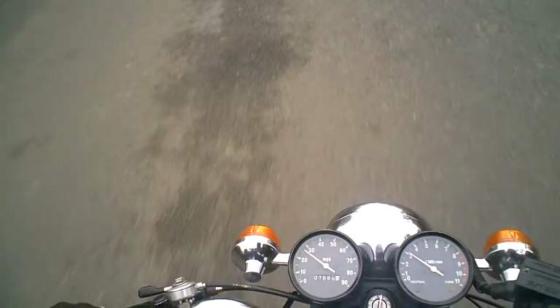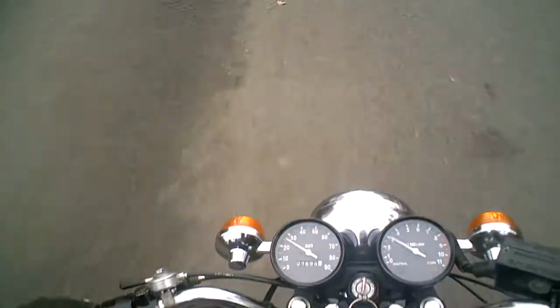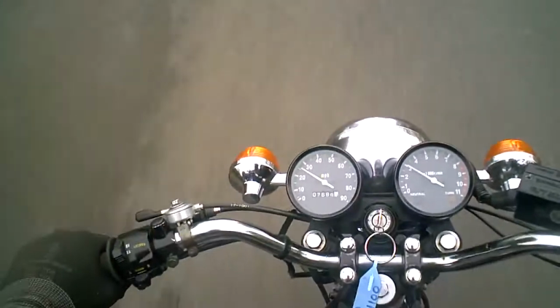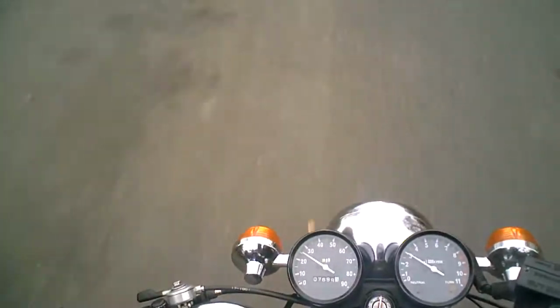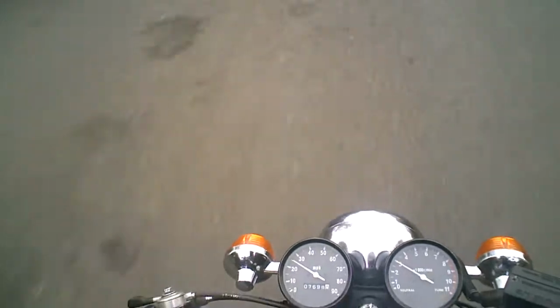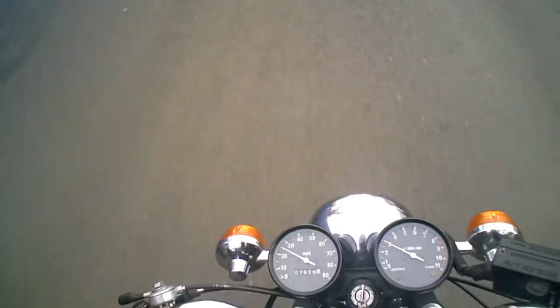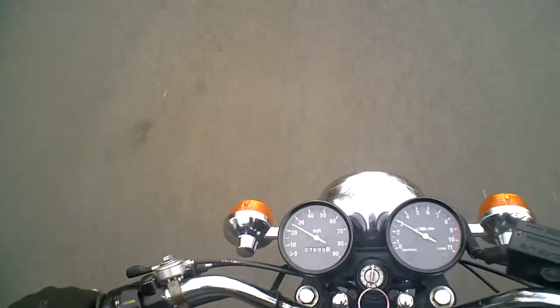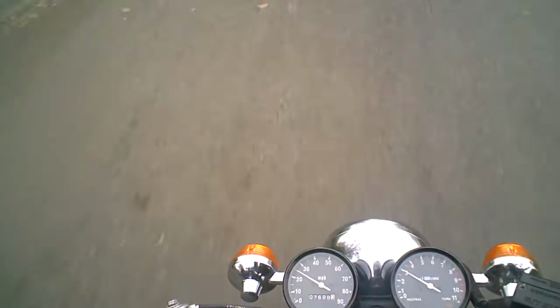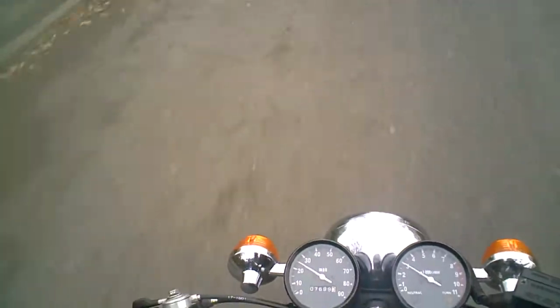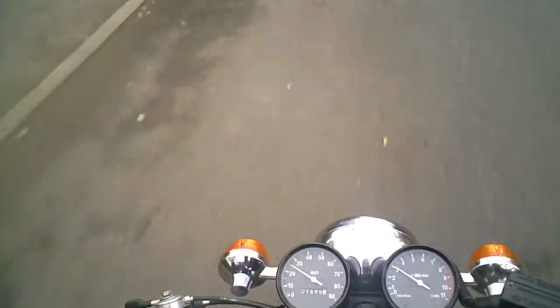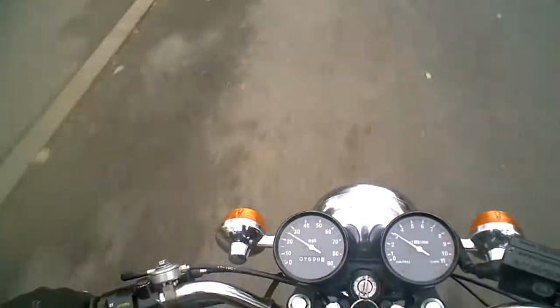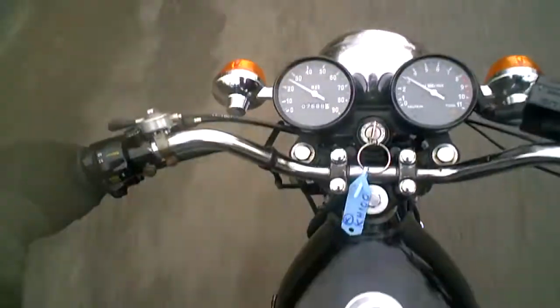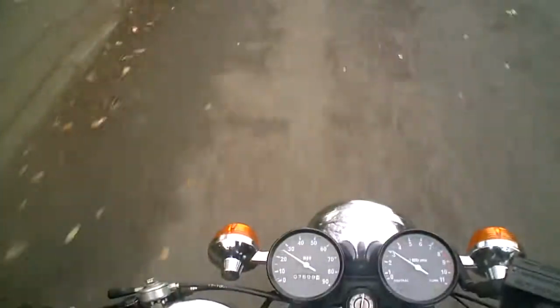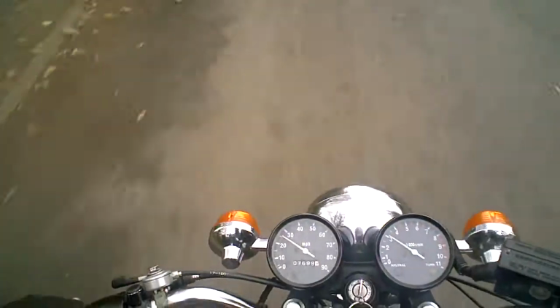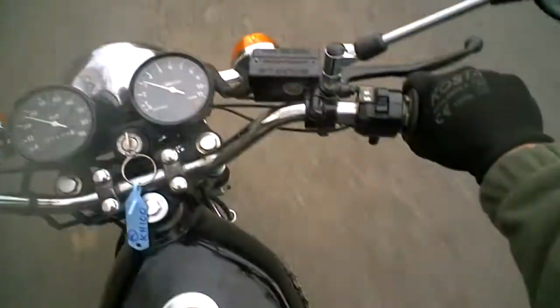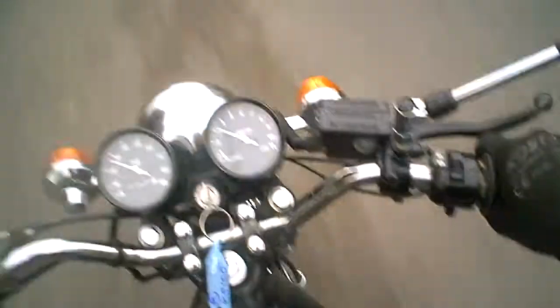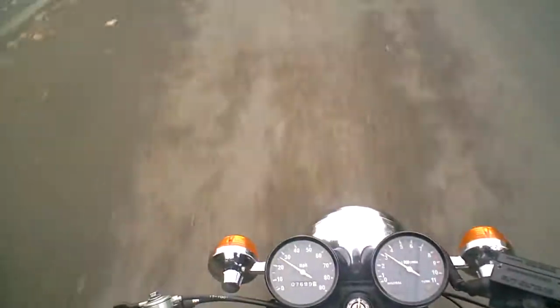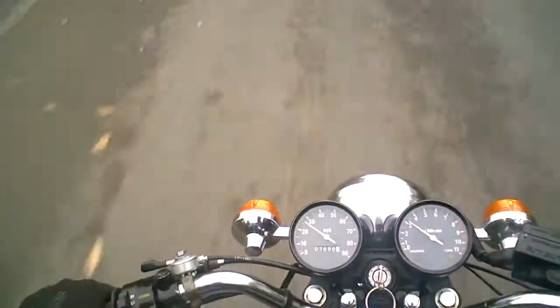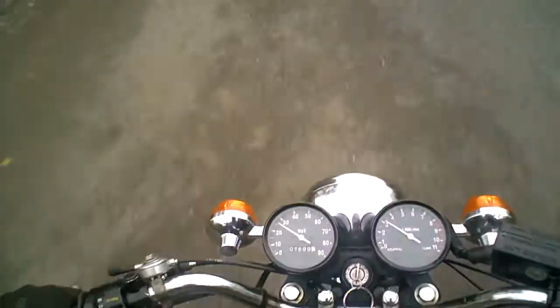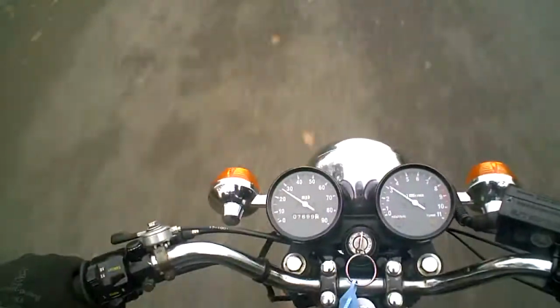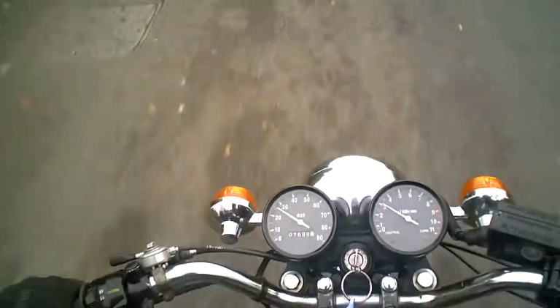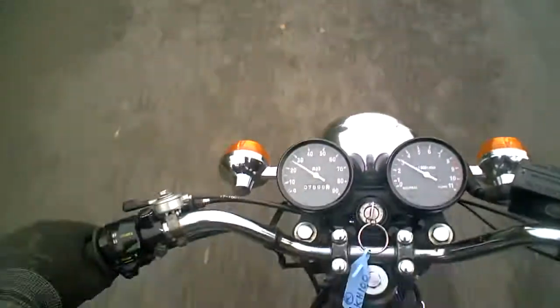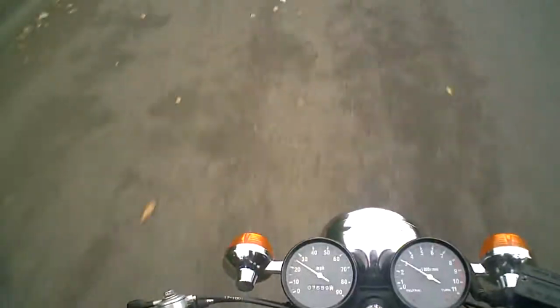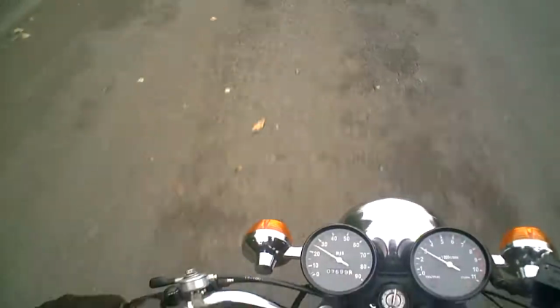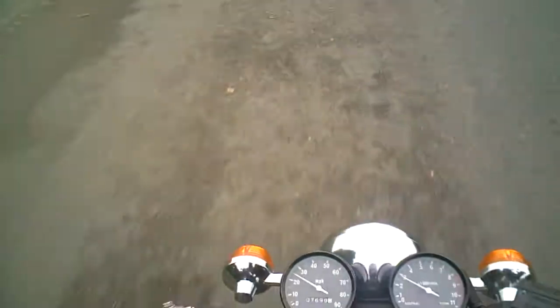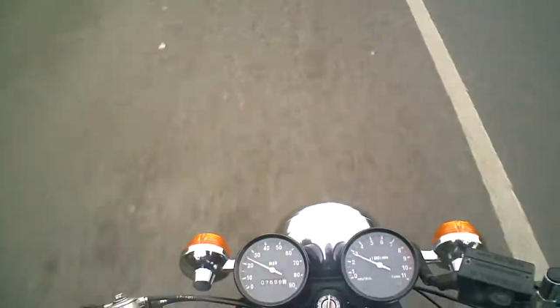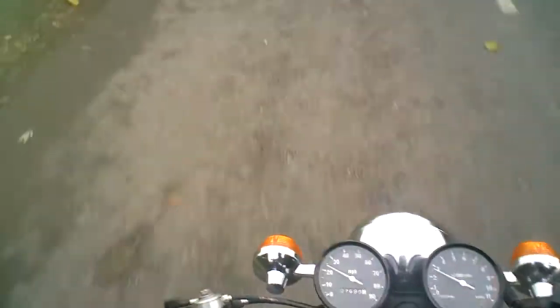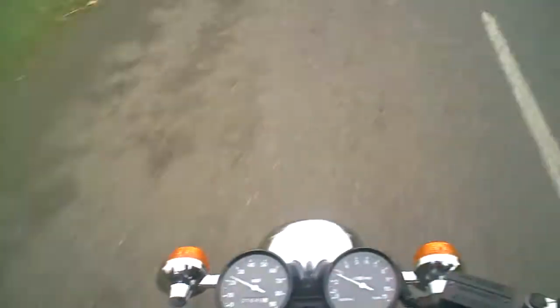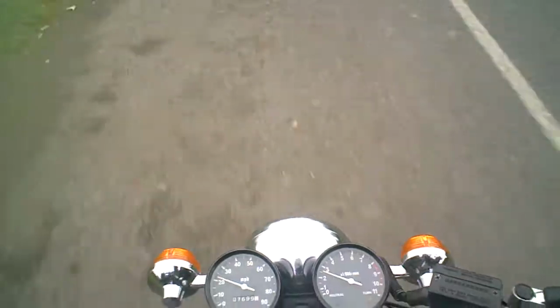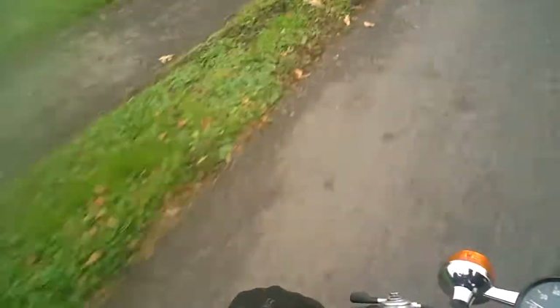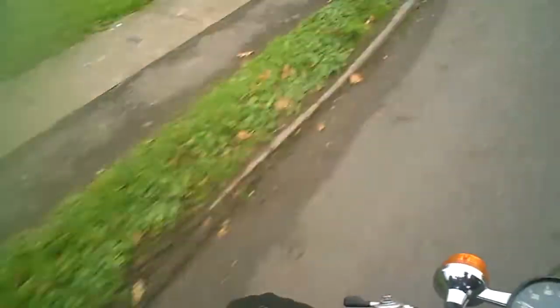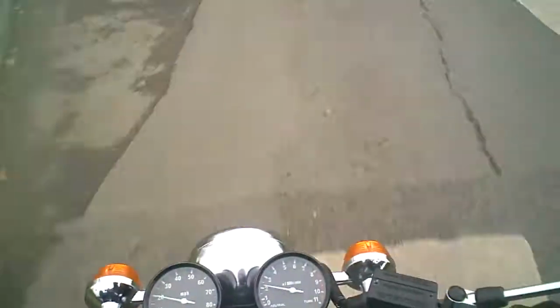It probably does about 50 miles or so on a tank, something like that. The suspension on the bike generally feels a little bit poor — it feels like the bumps come up through the bike fairly readily.